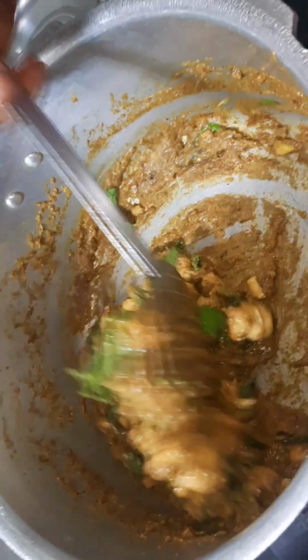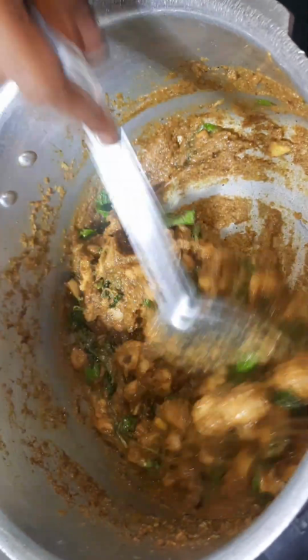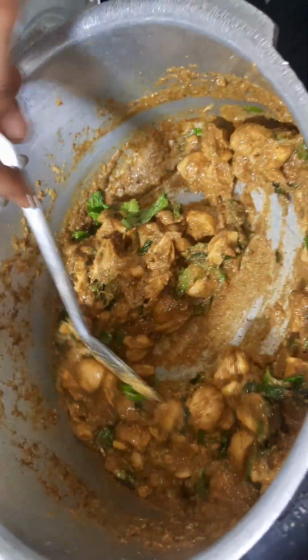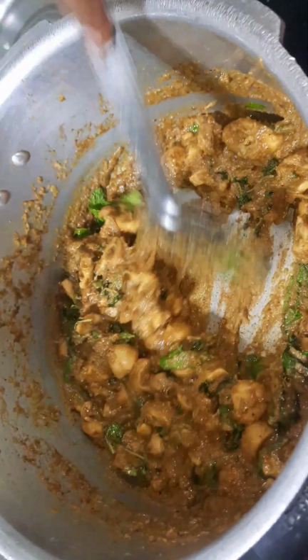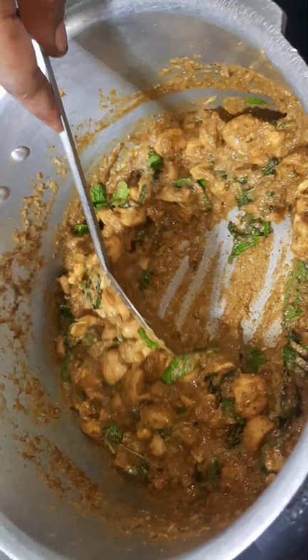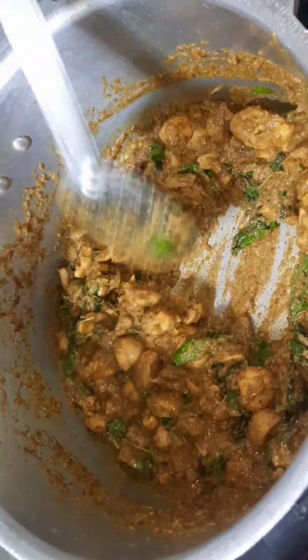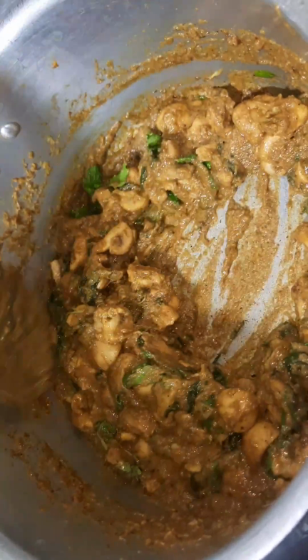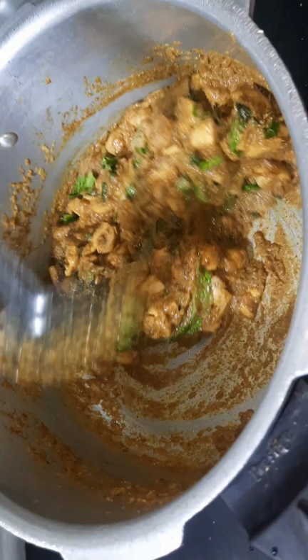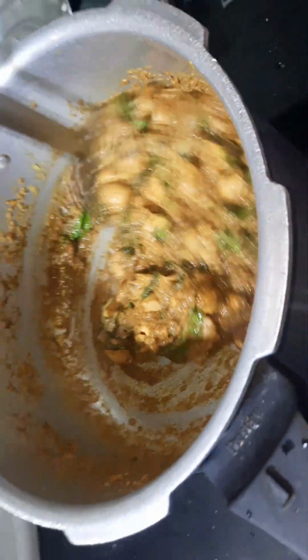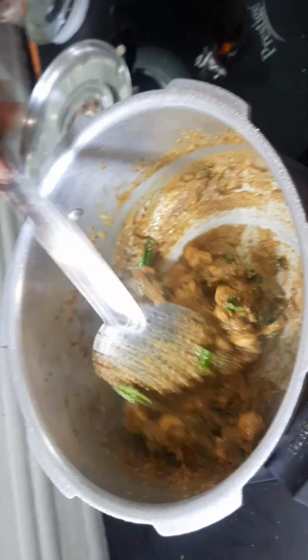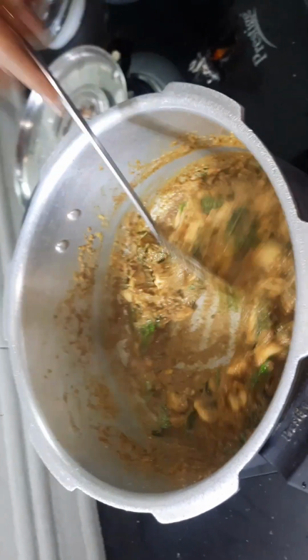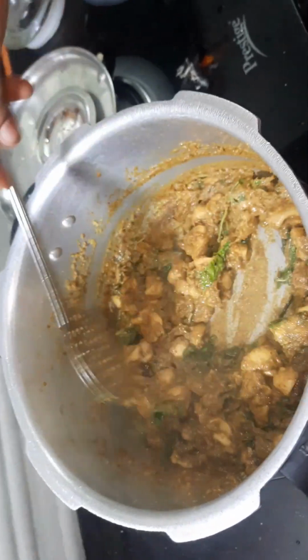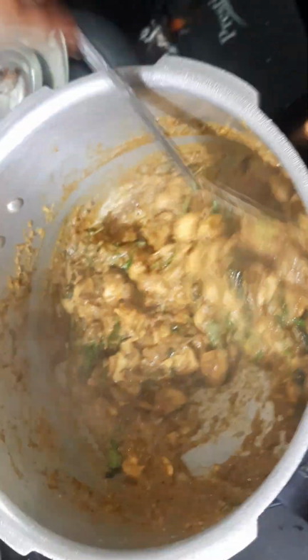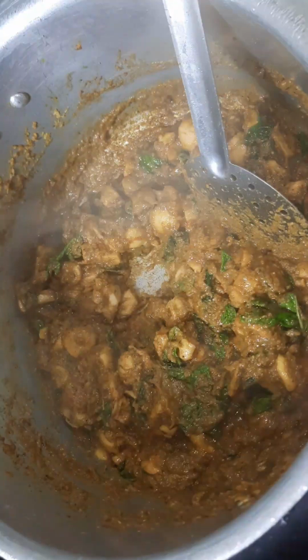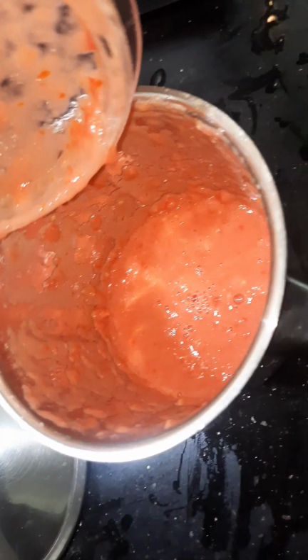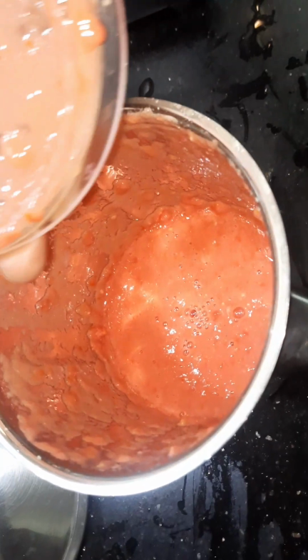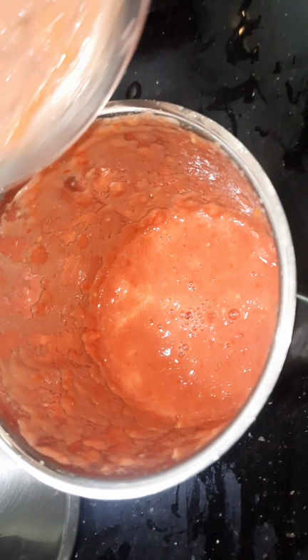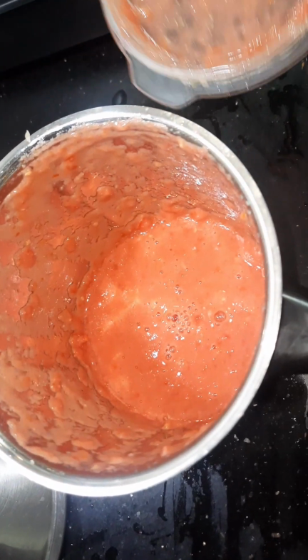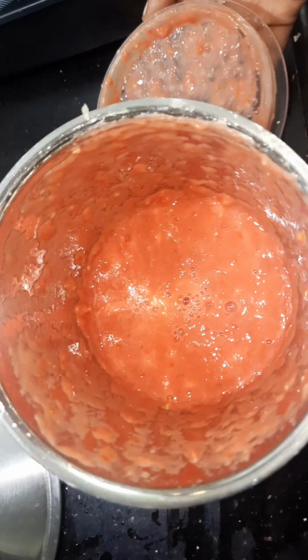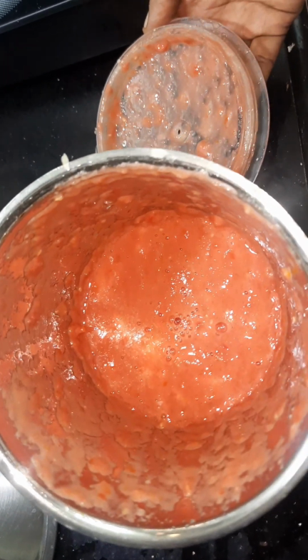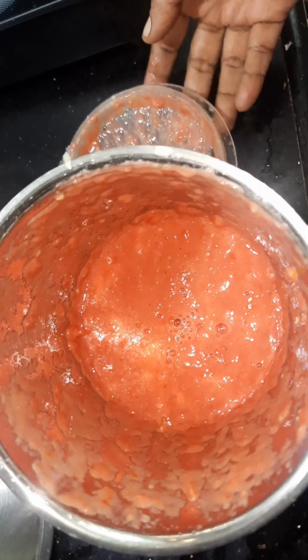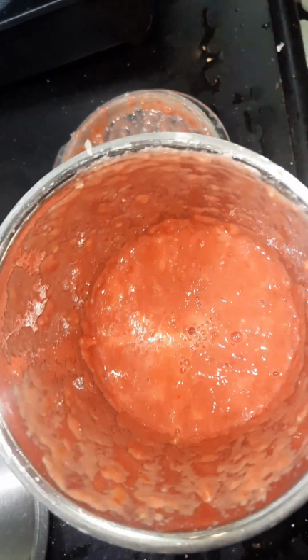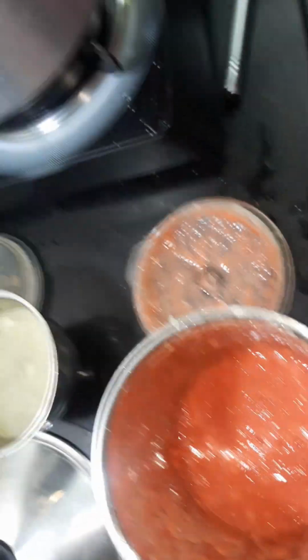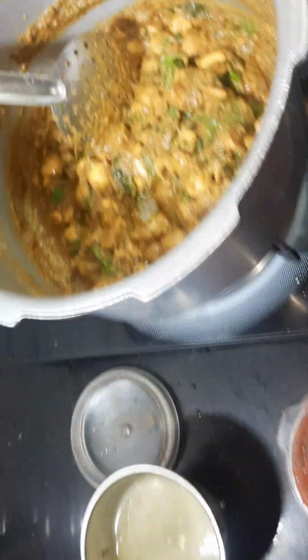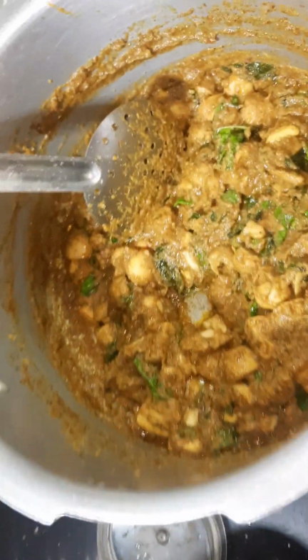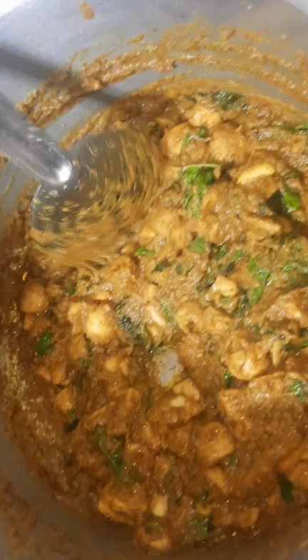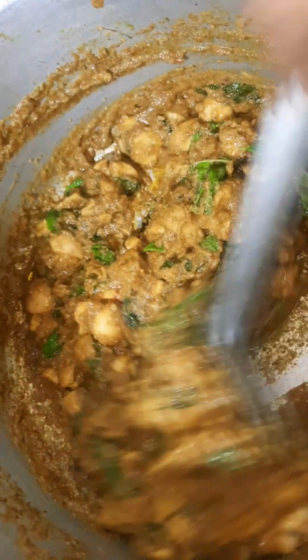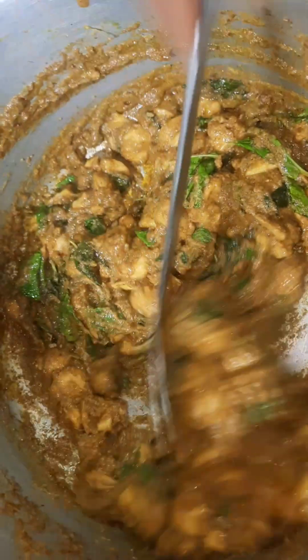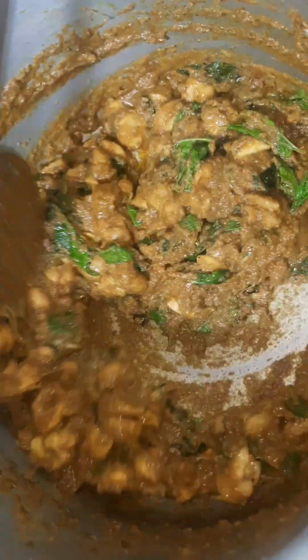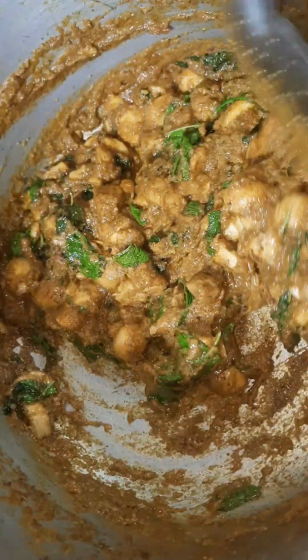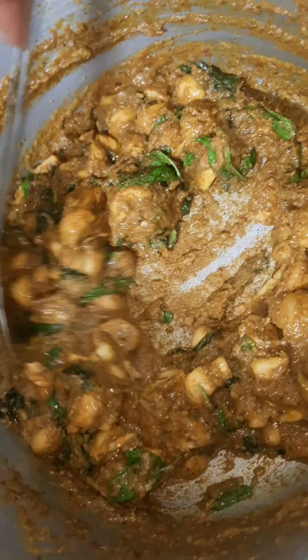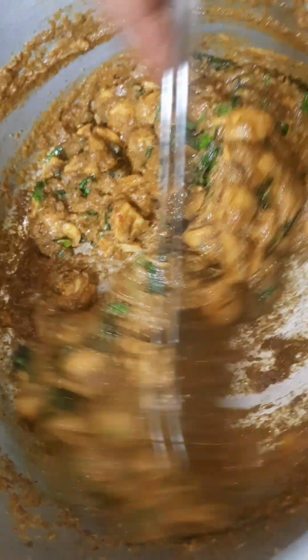We have a 6 thakali medium size. This is a good mix. You can cut it in the middle of this stage.